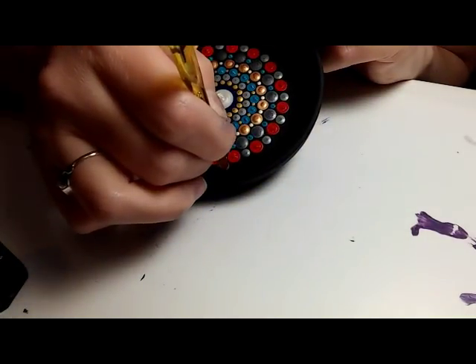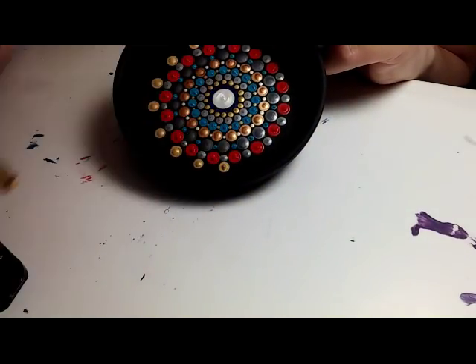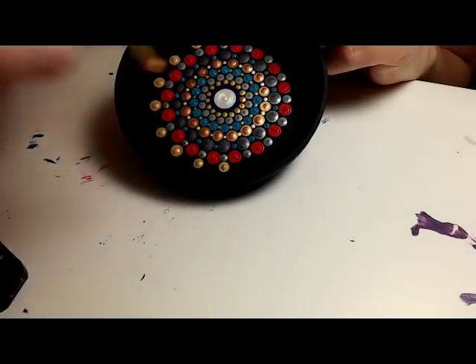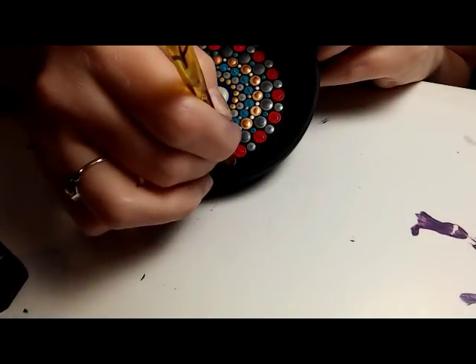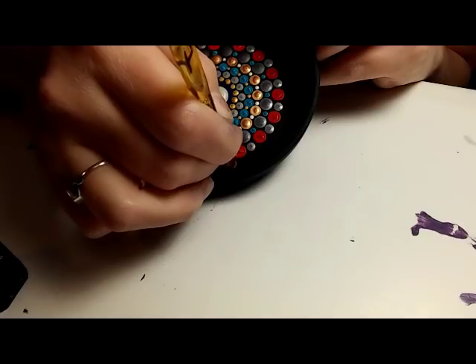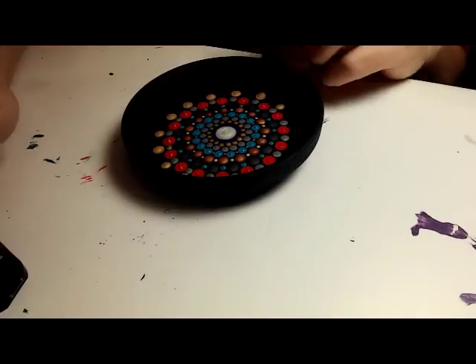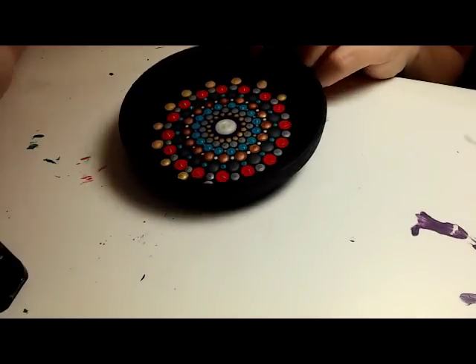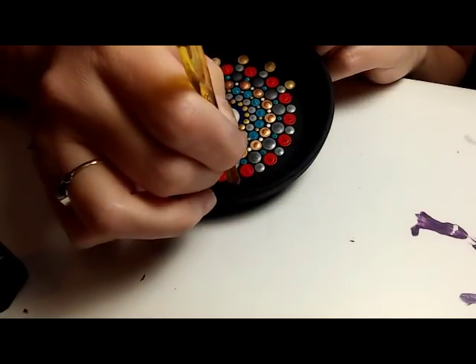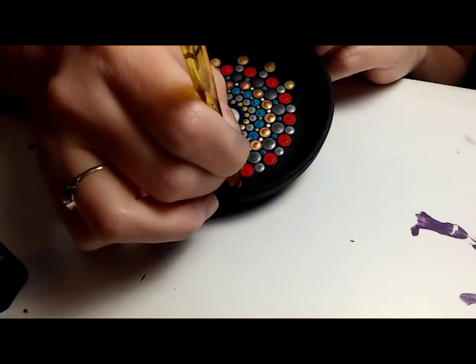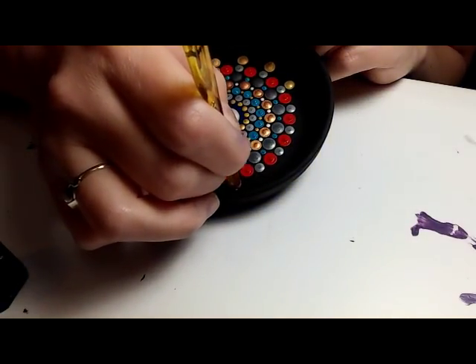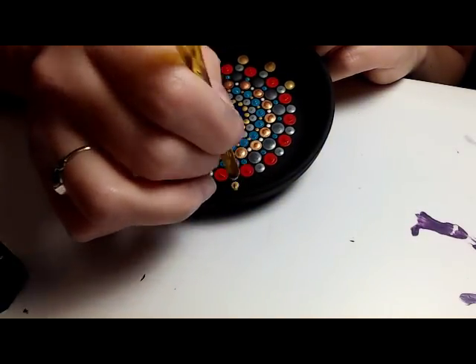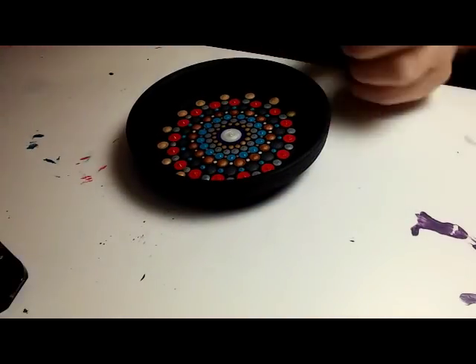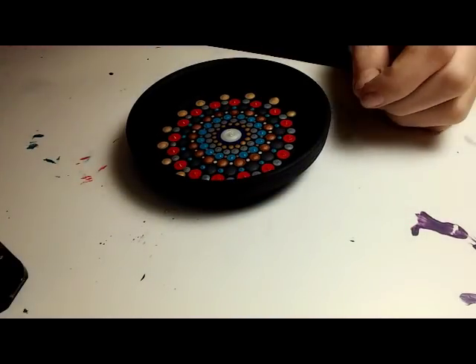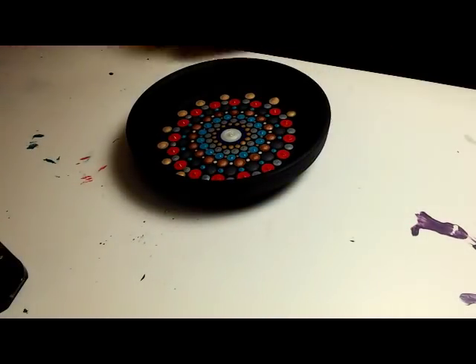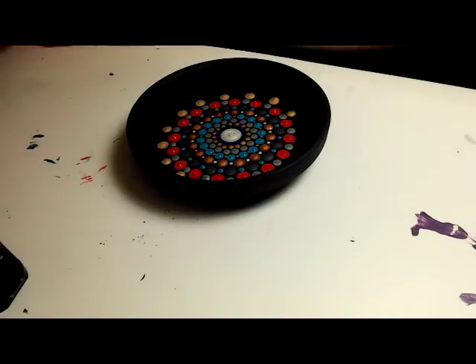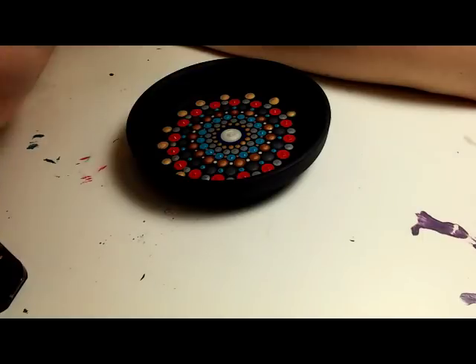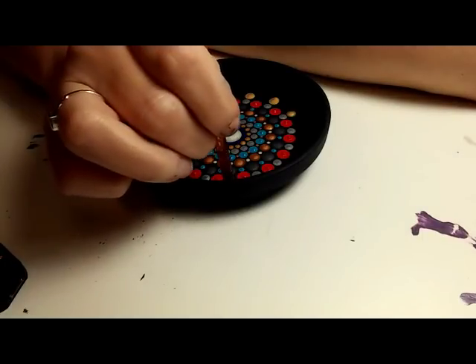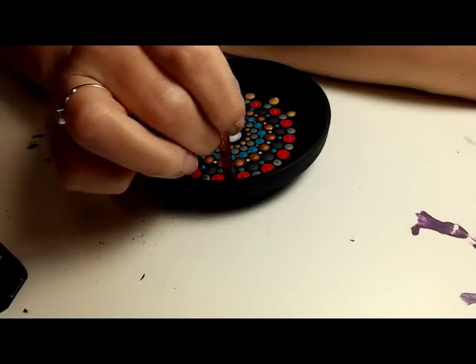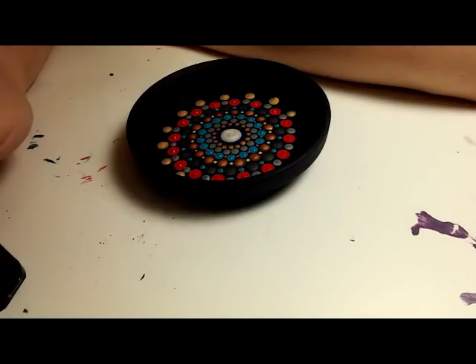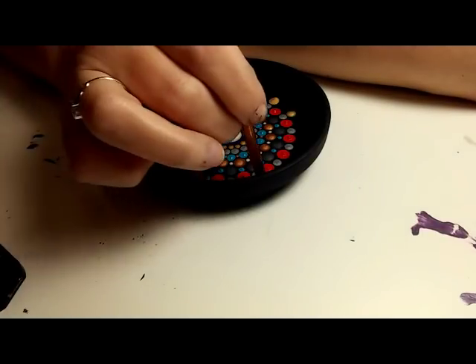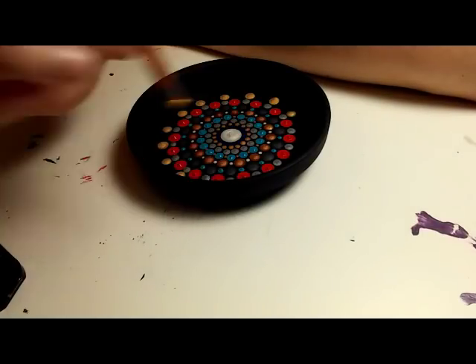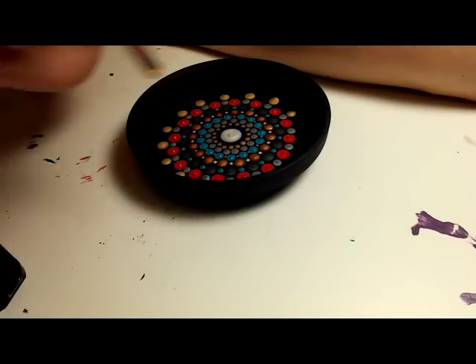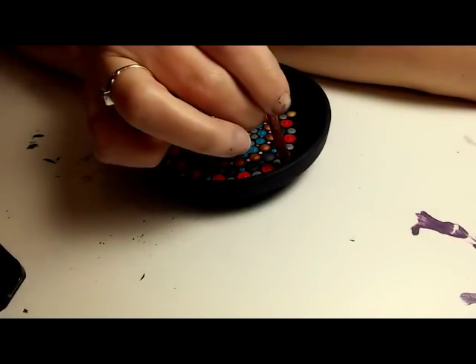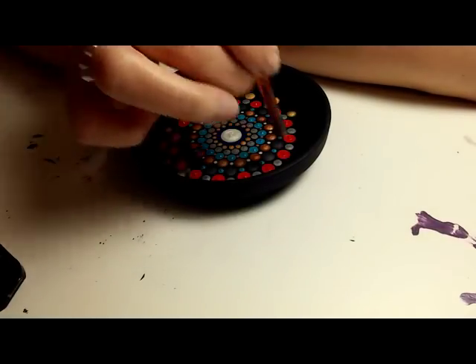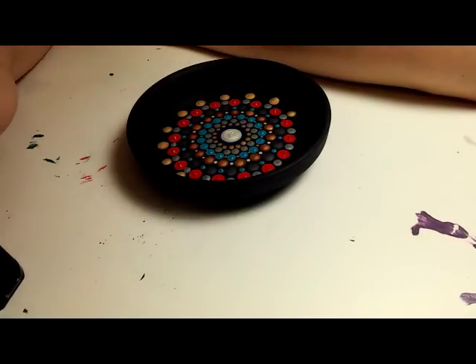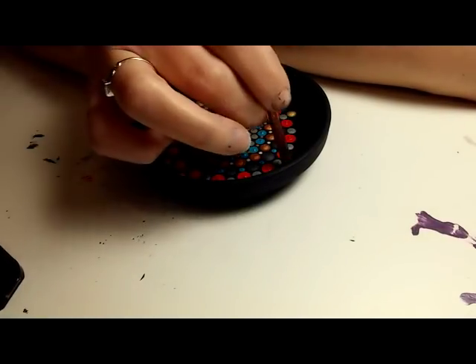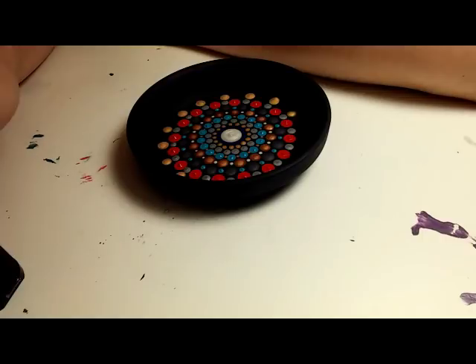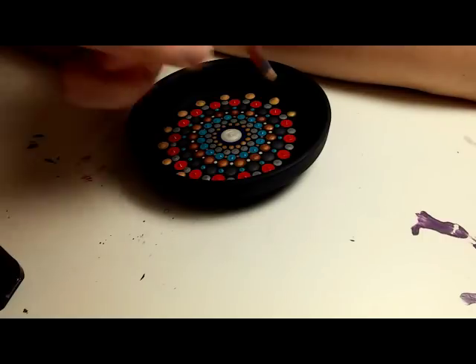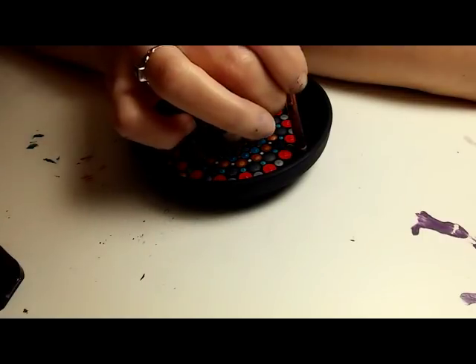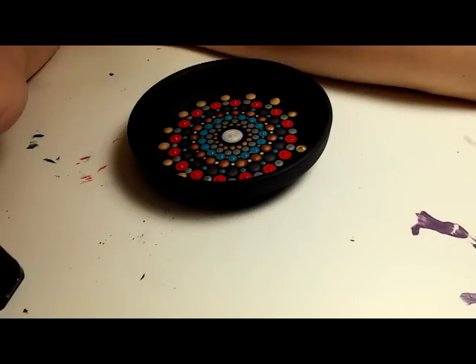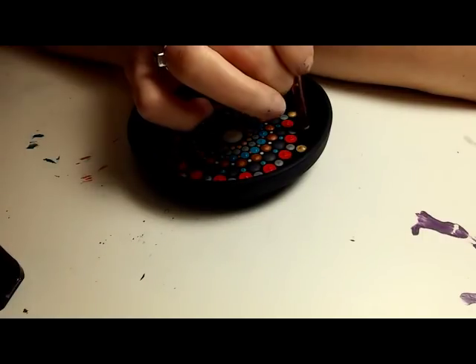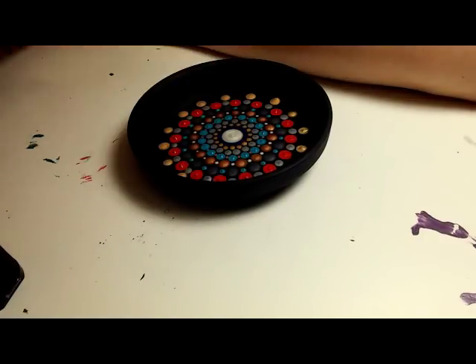Now I'm hitting the edges, so I can't go any further out — this will have to be the last row, unless you work up the size, which would be just as well. I just didn't on this particular project.